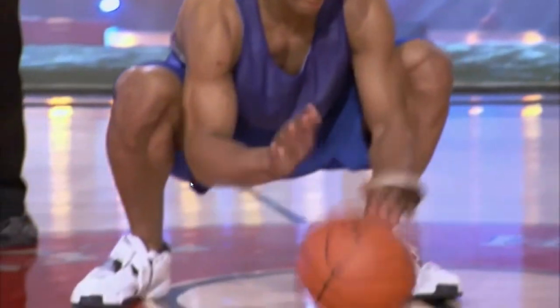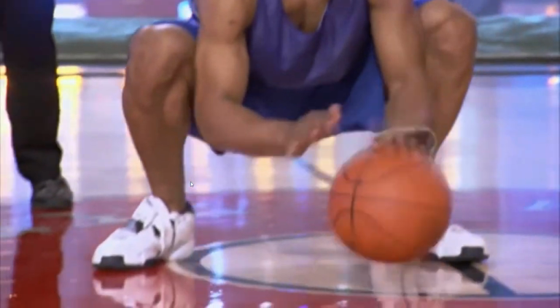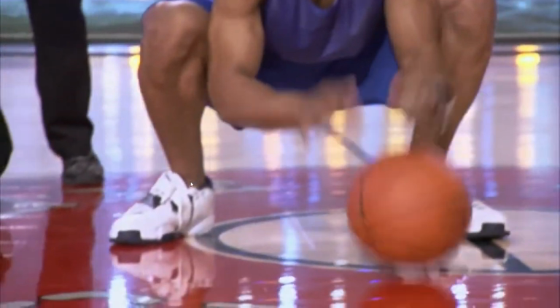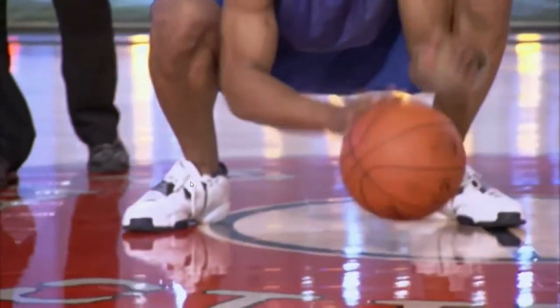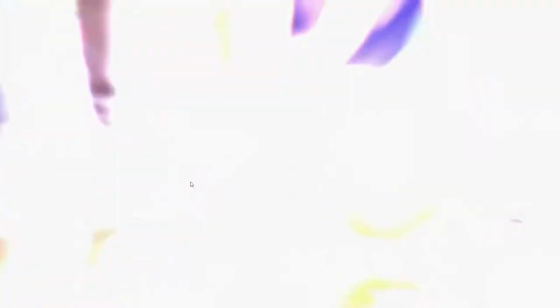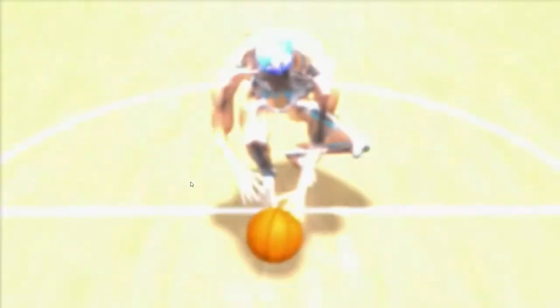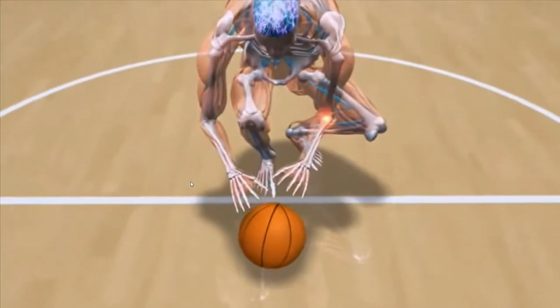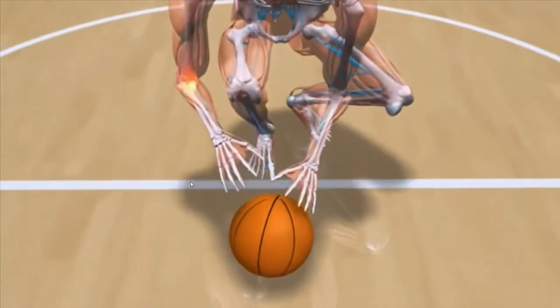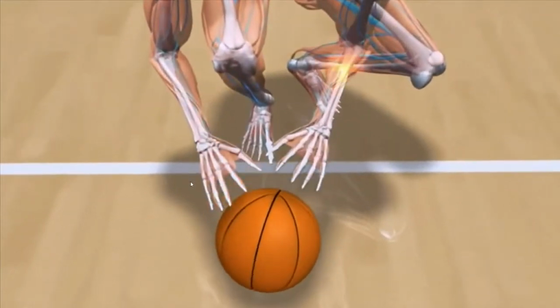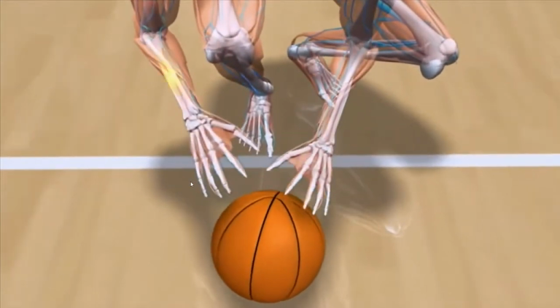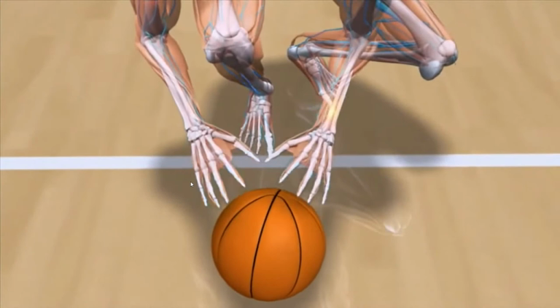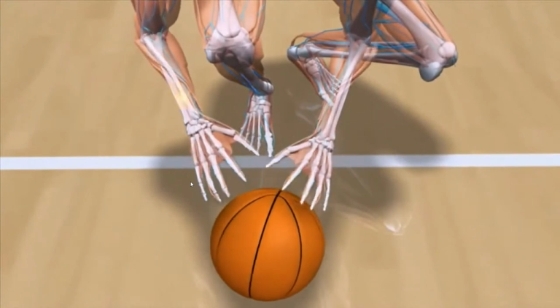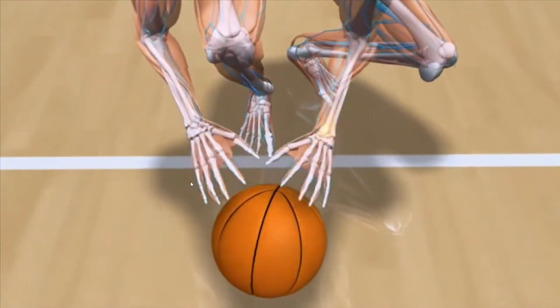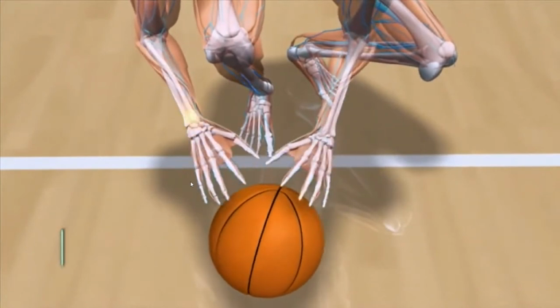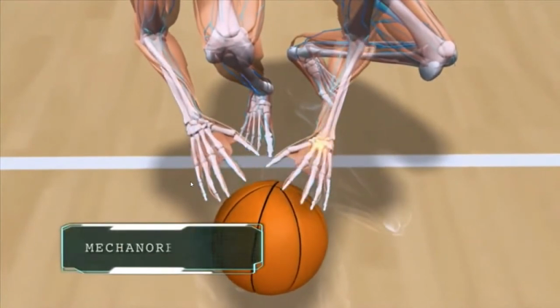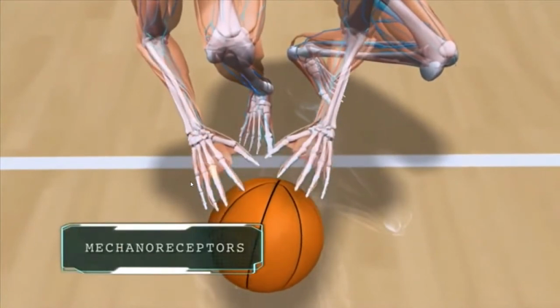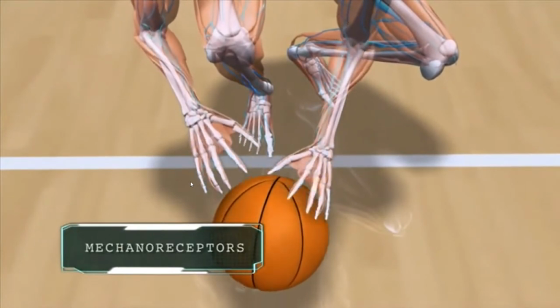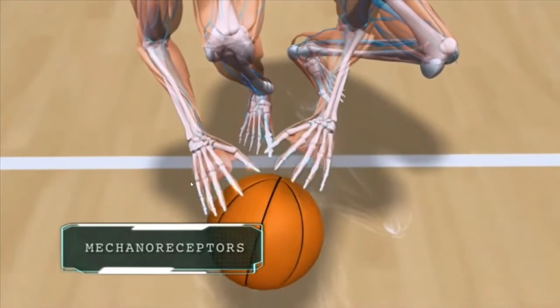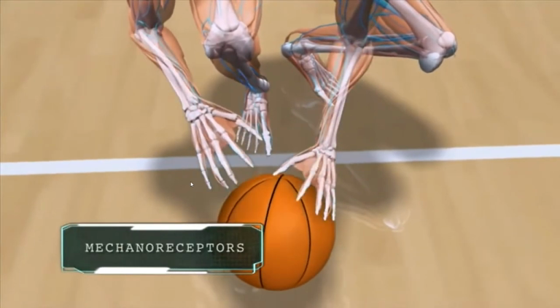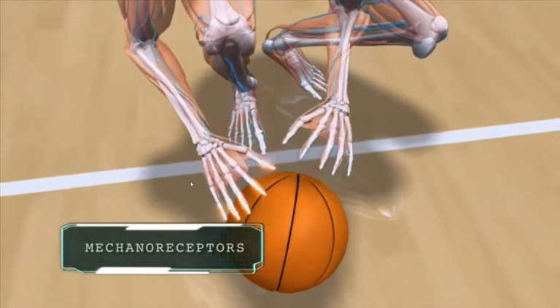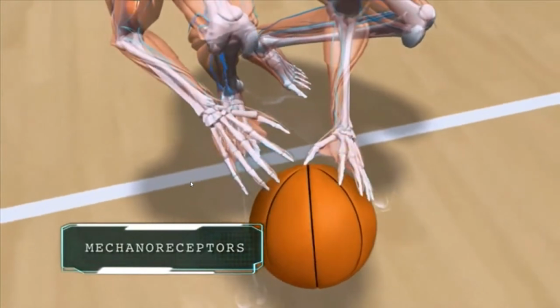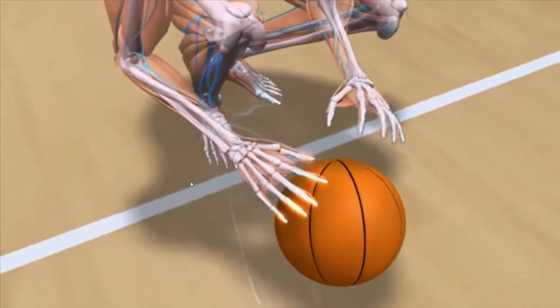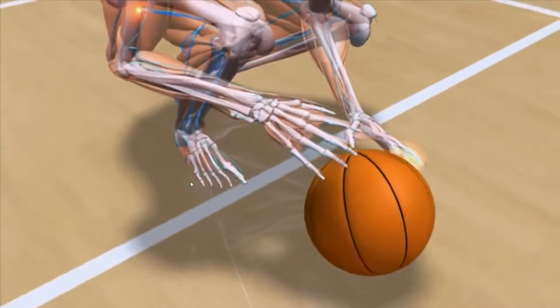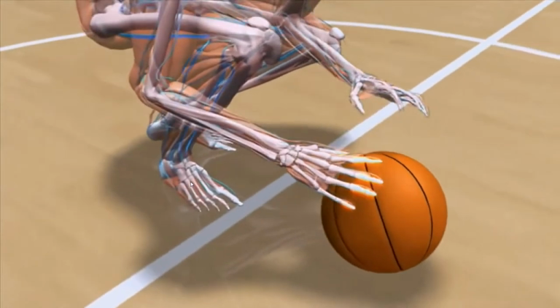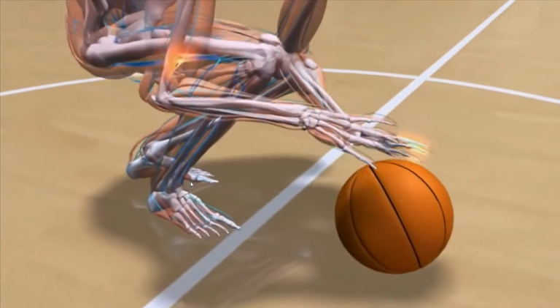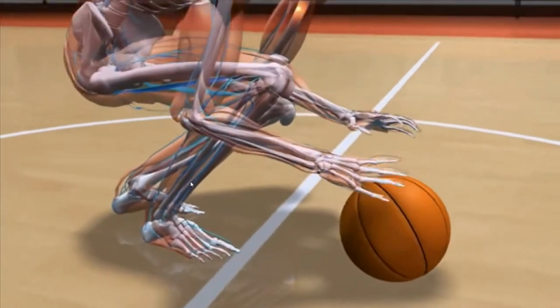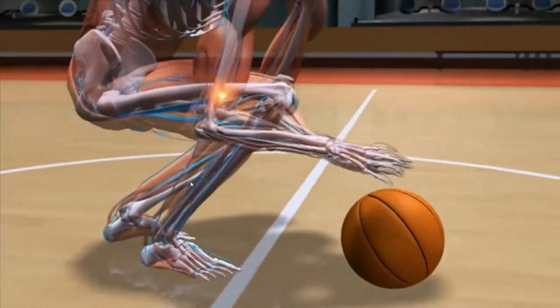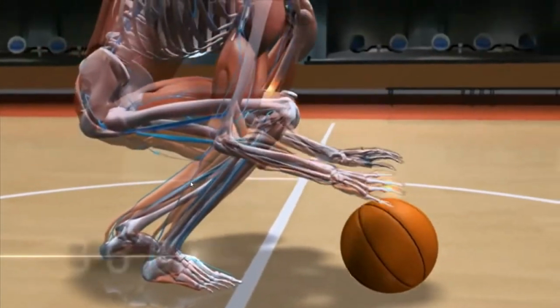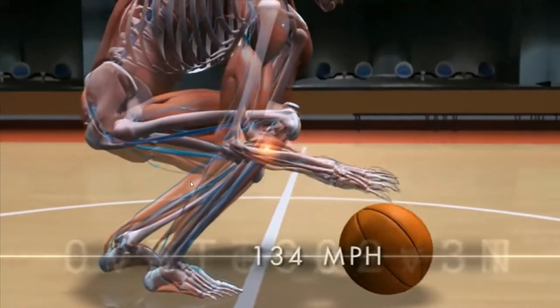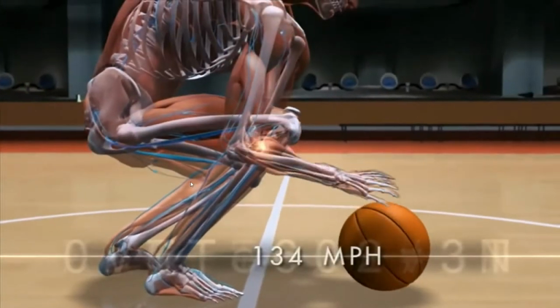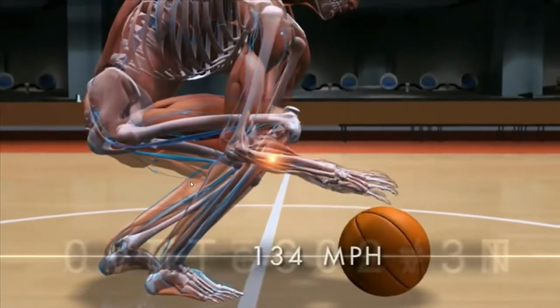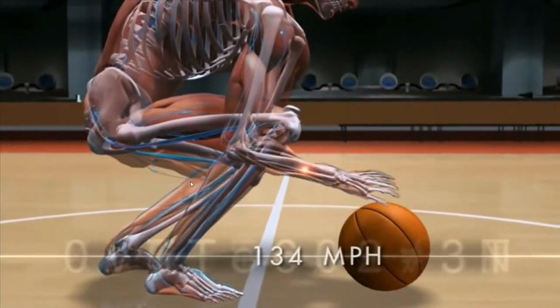When Jared's dribbling, thousands of nerve endings in his fingertips — called mechanoreceptors — send electrical impulses flying to his brain and back at 134 miles an hour.